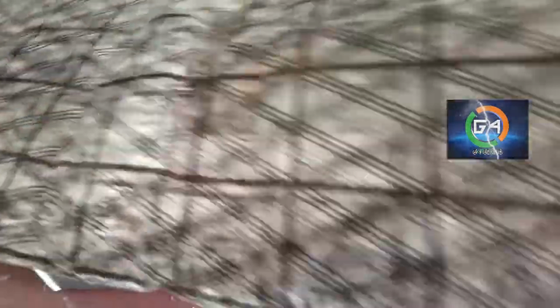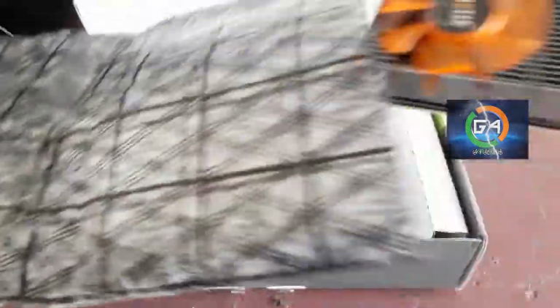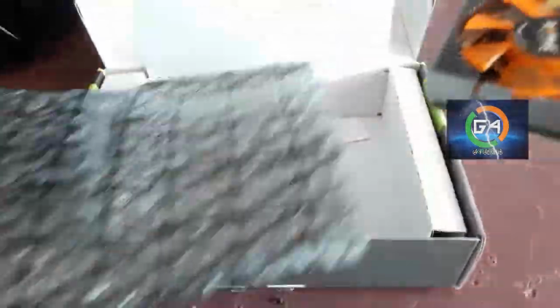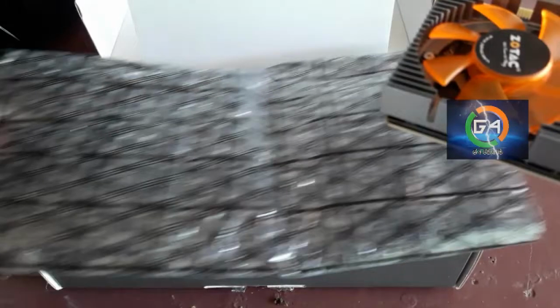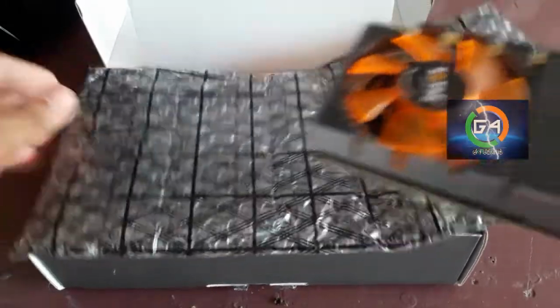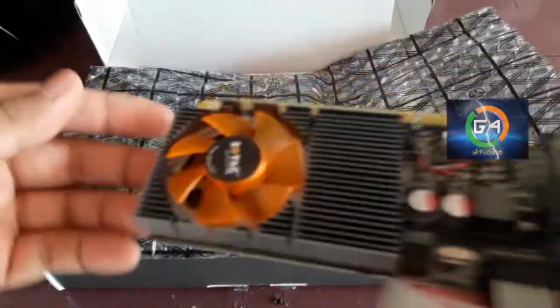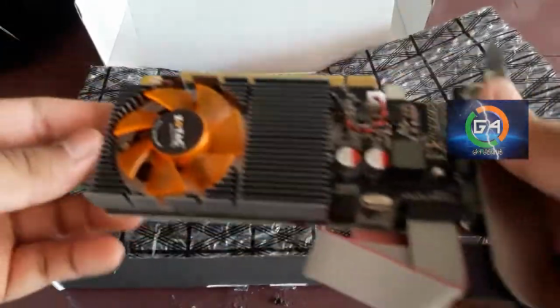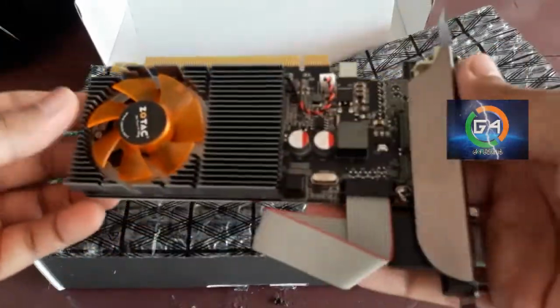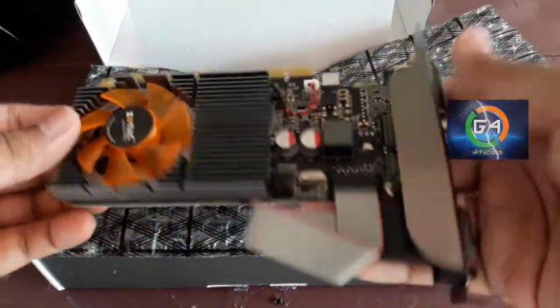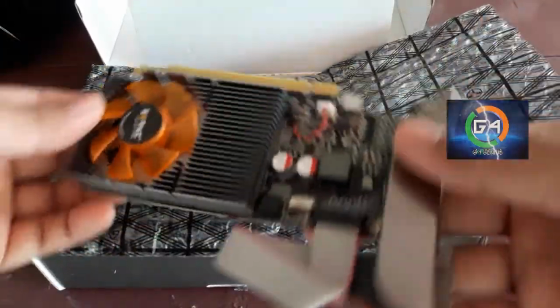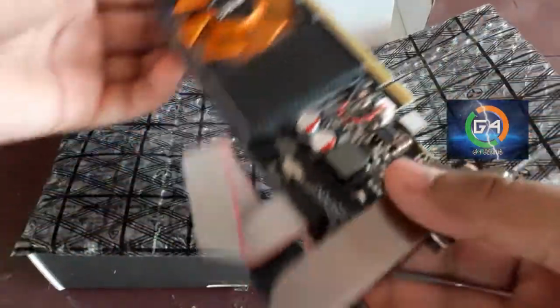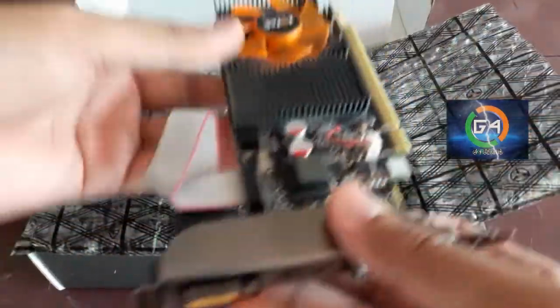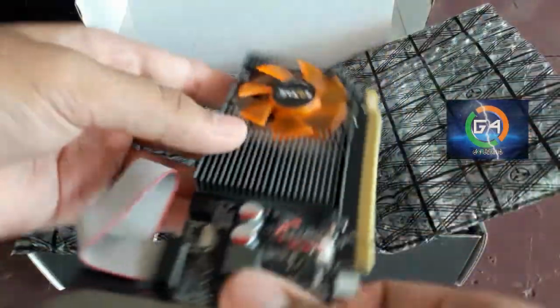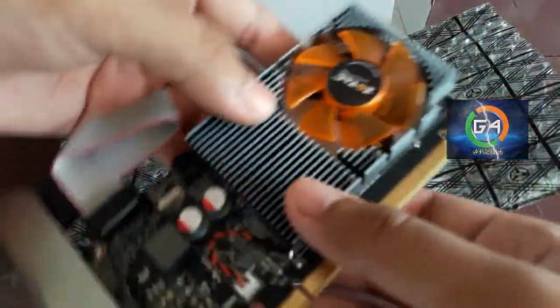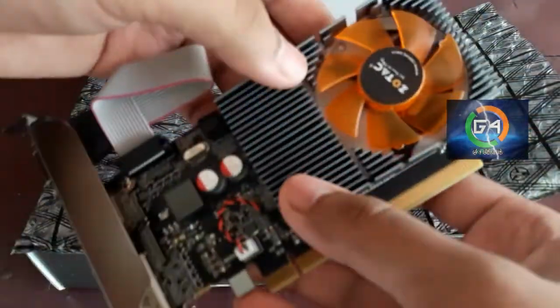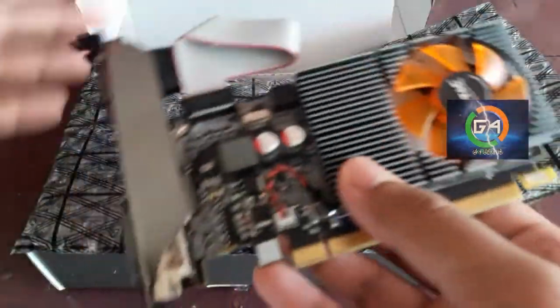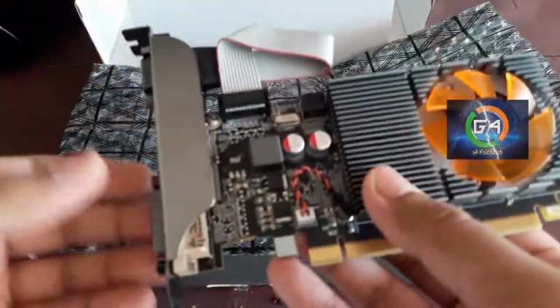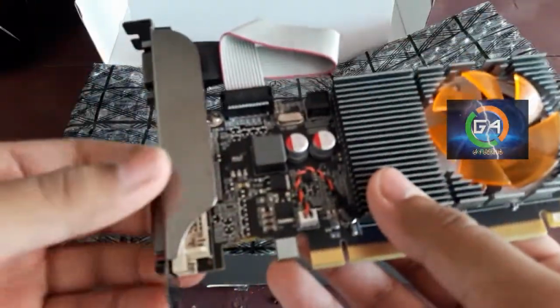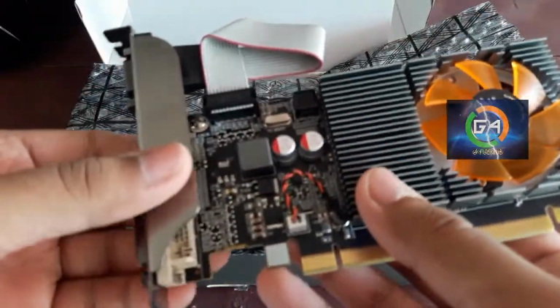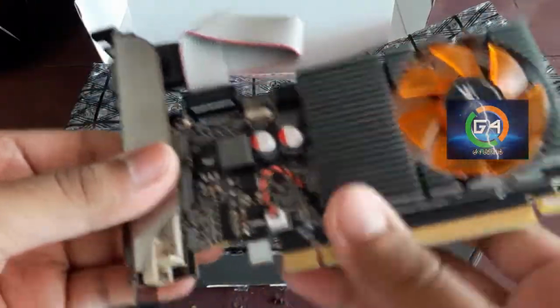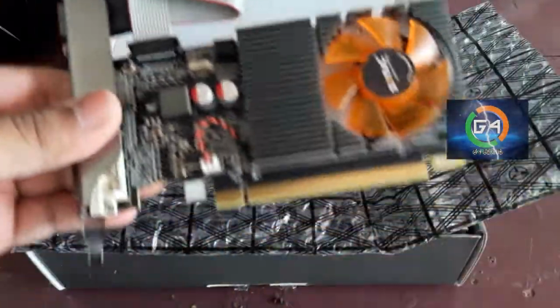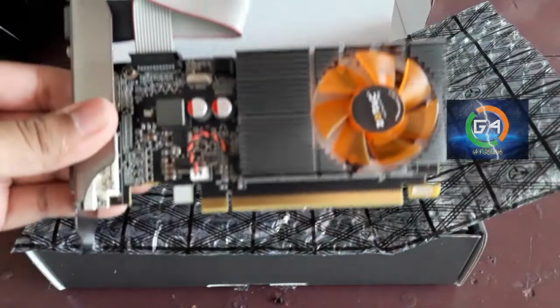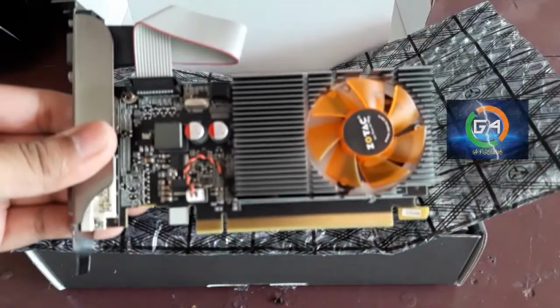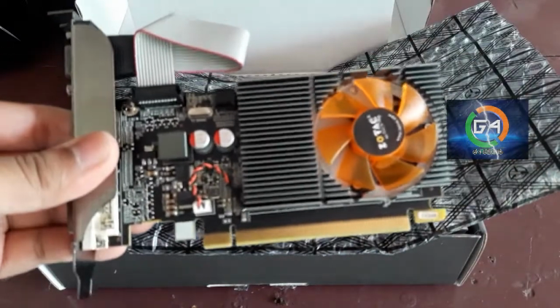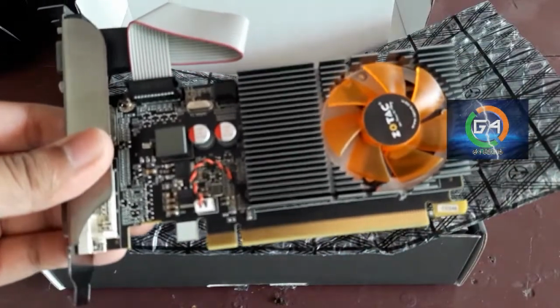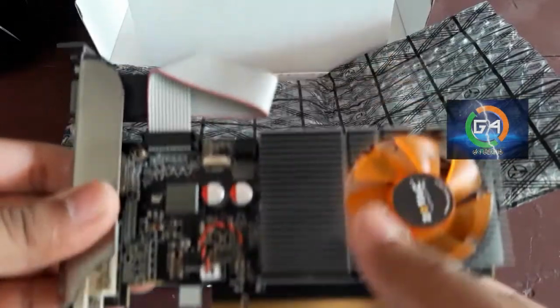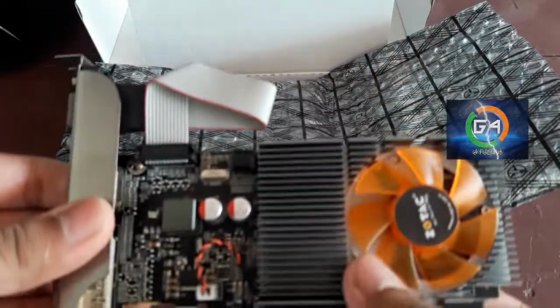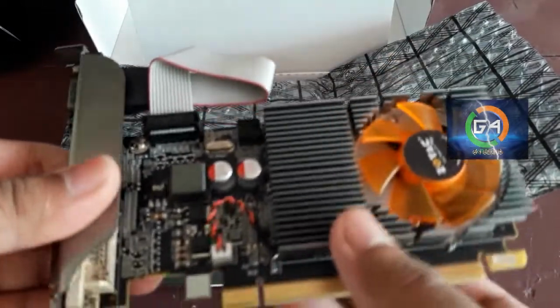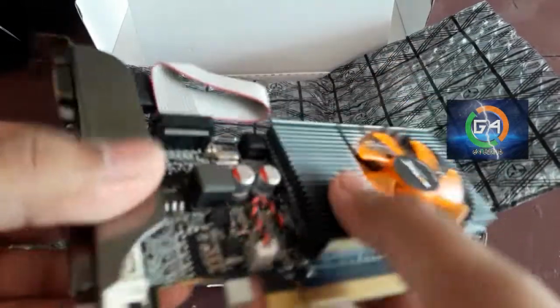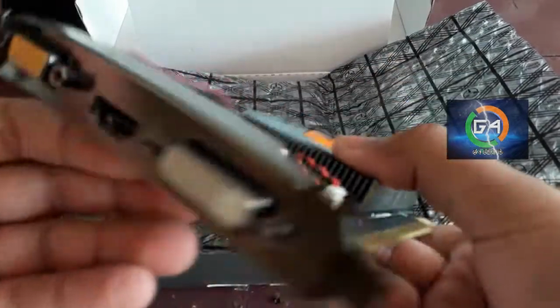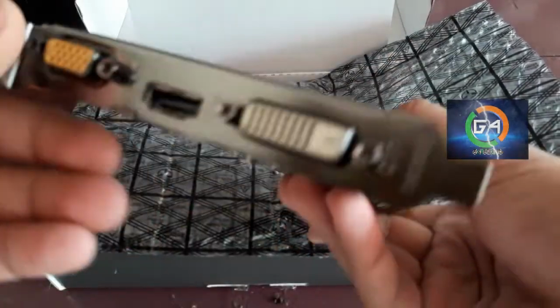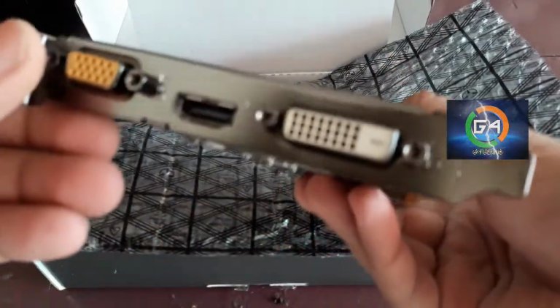This is the graphics card. We will fix it in the cabinet.